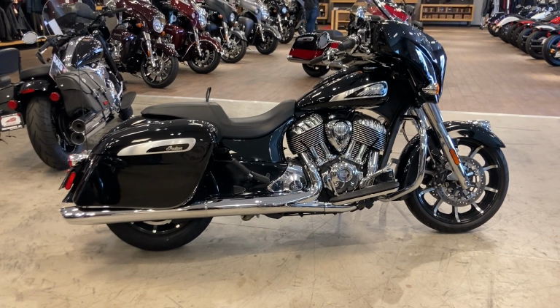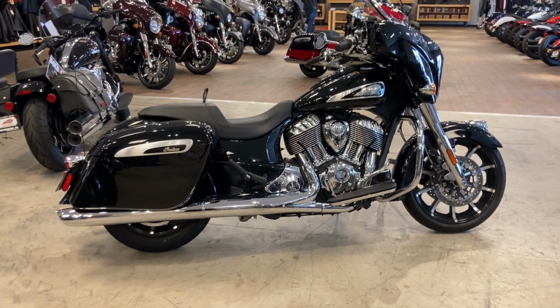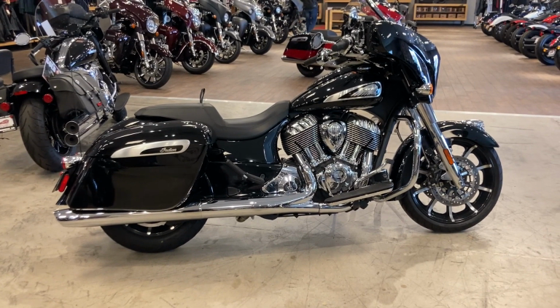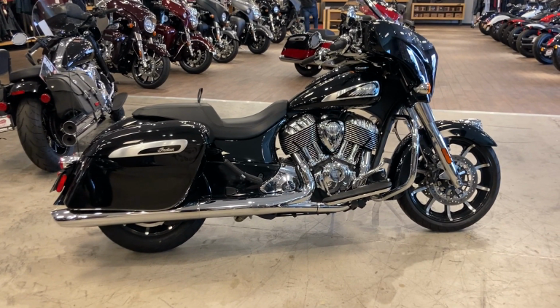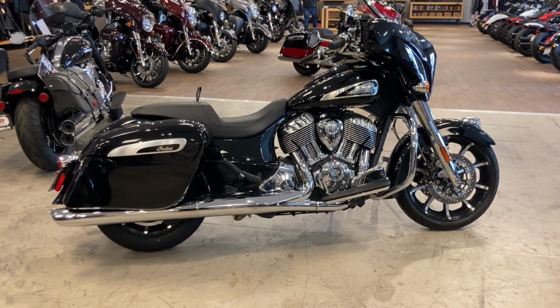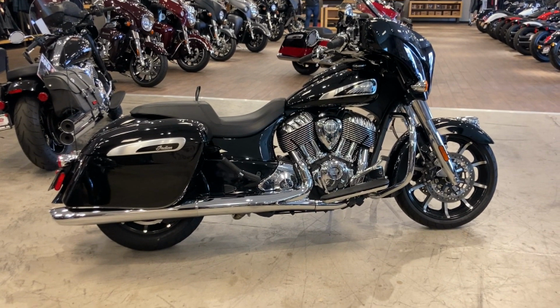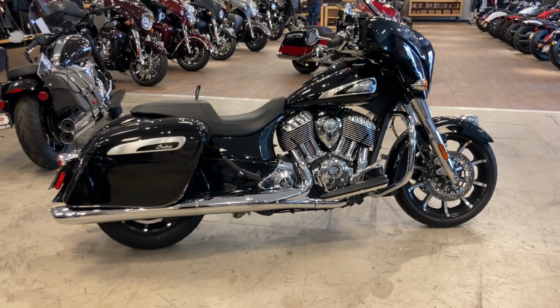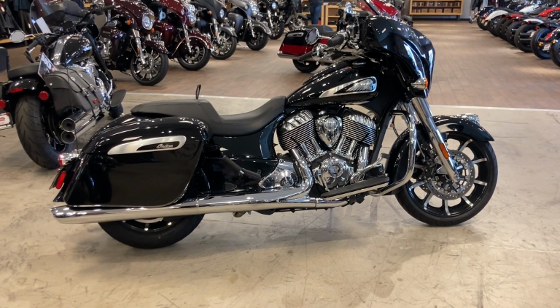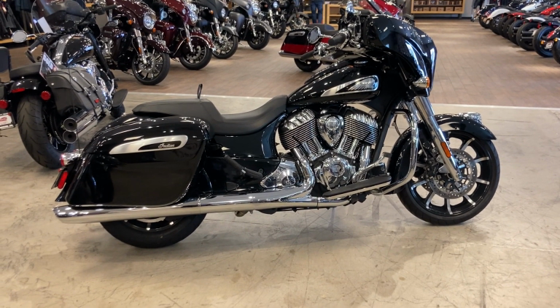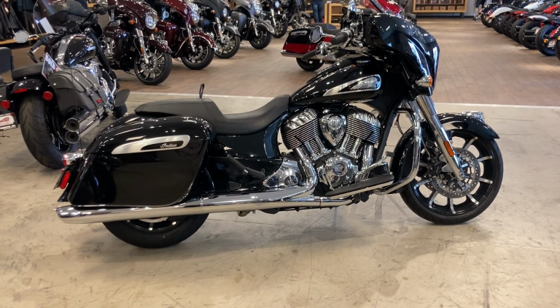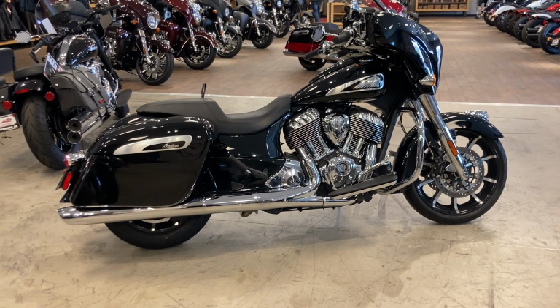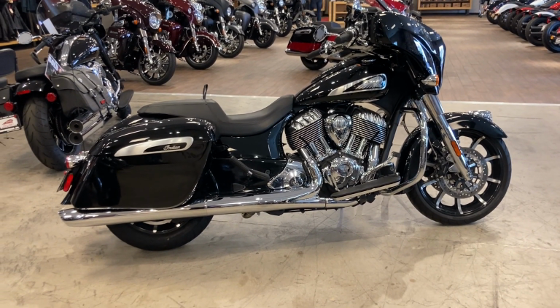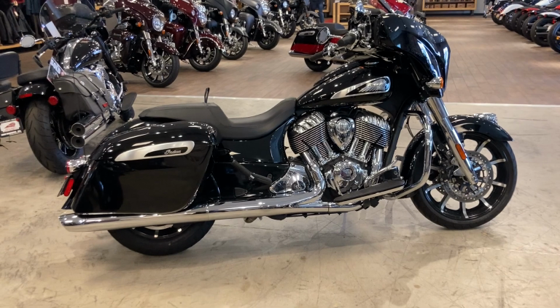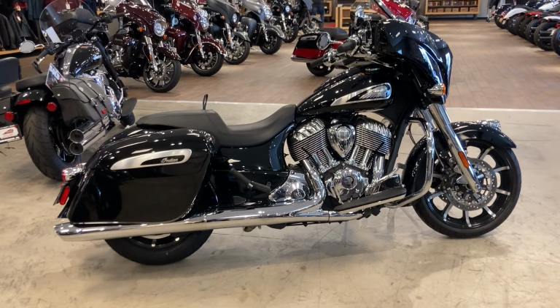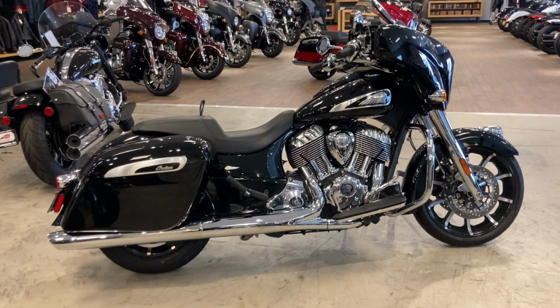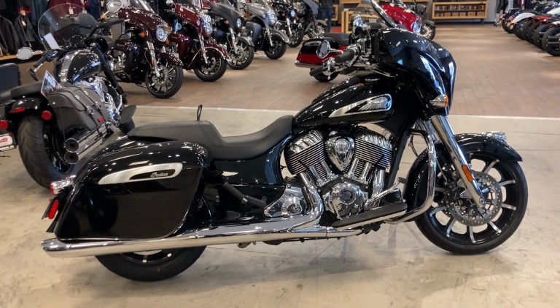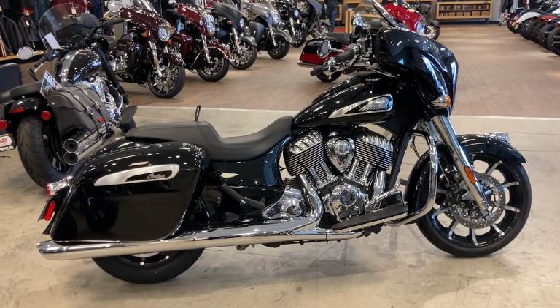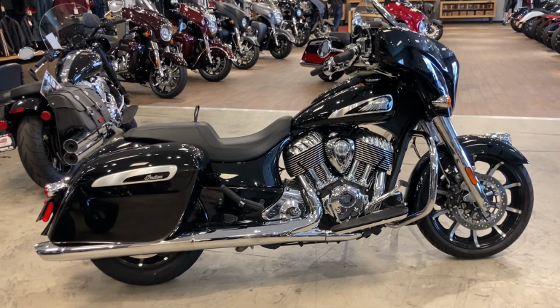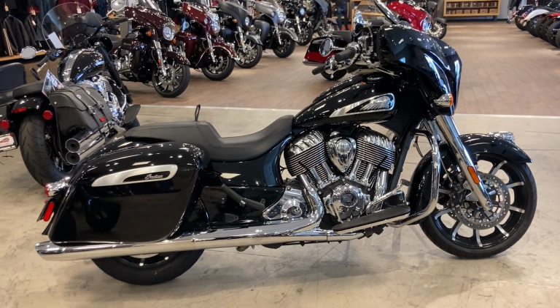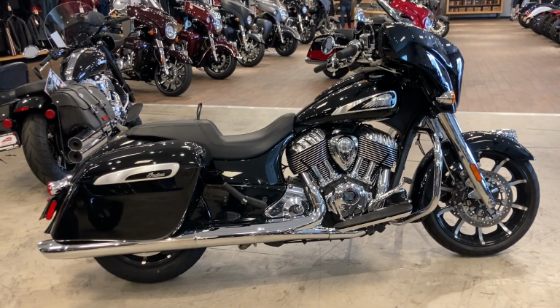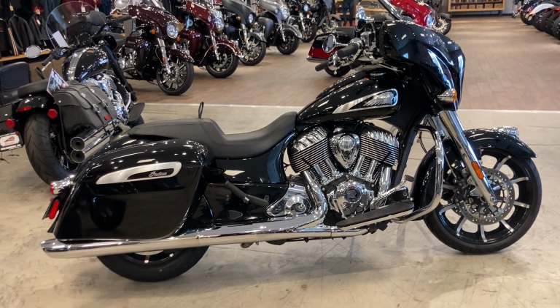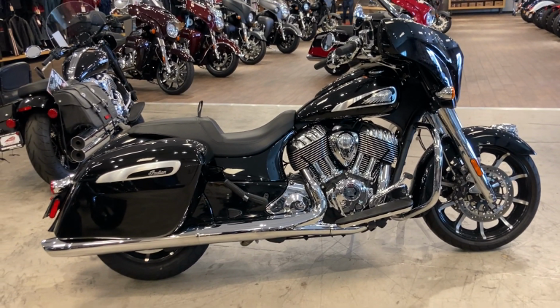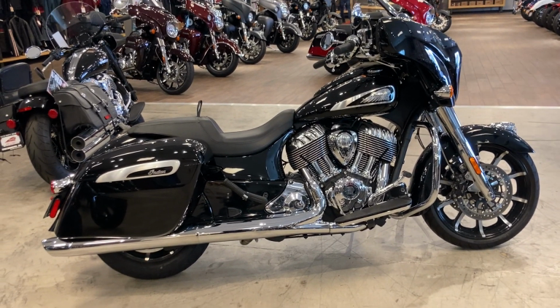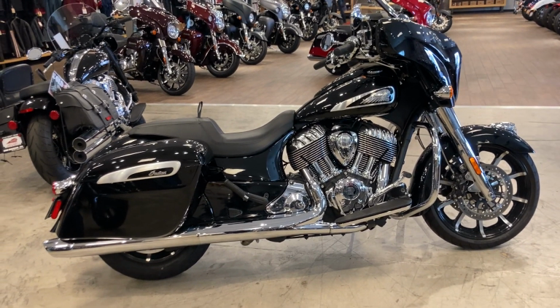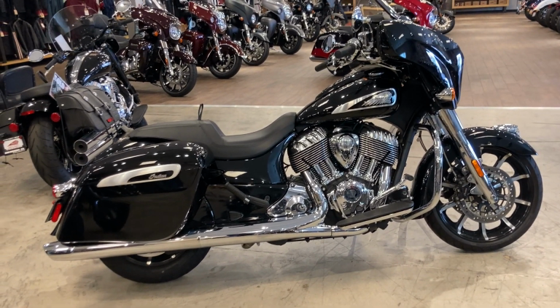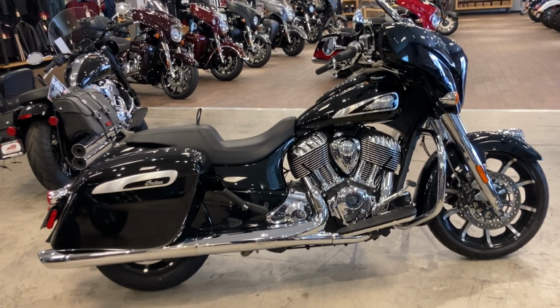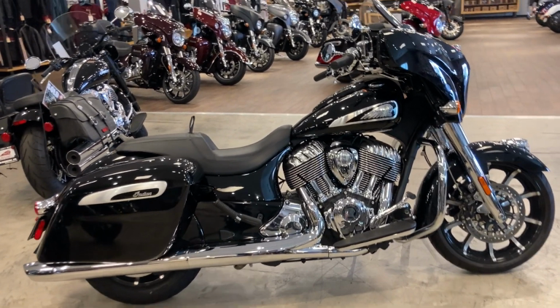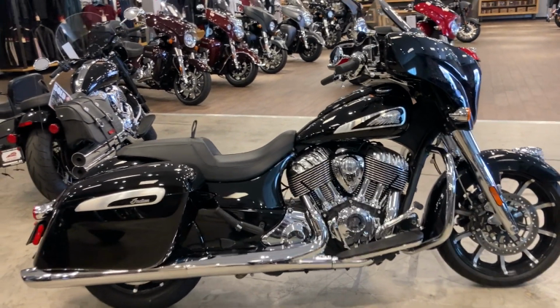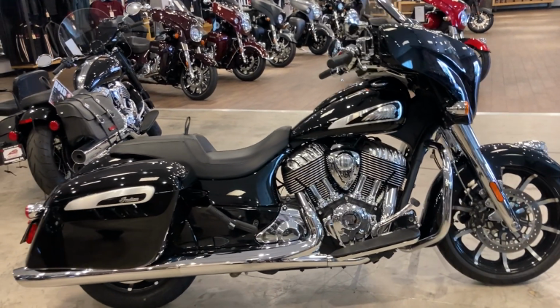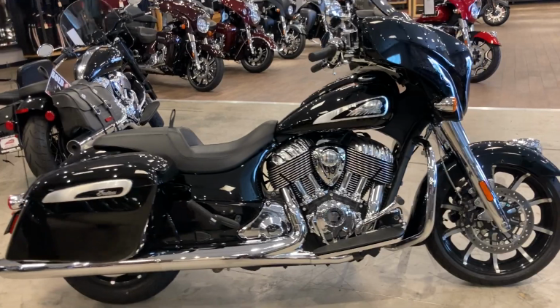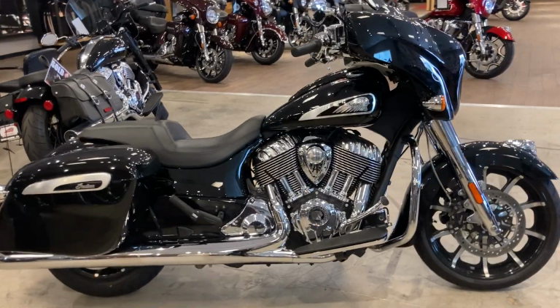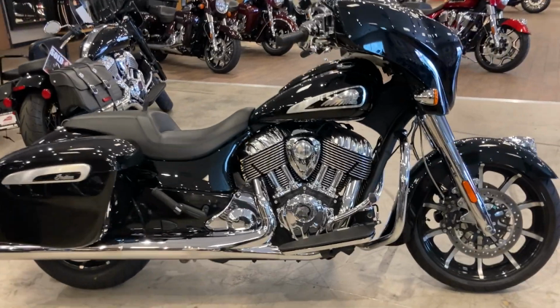We're at North County Indian Motorcycles in San Marcos, California, and today we're looking at a 2019 Indian Chieftain Limited. This one is in Thunder Black.